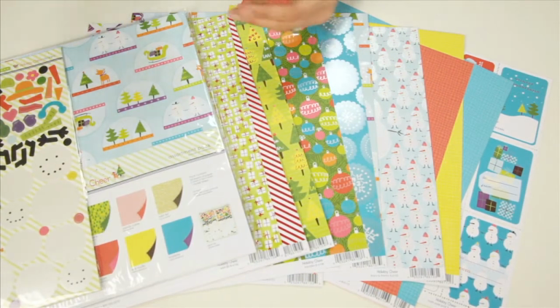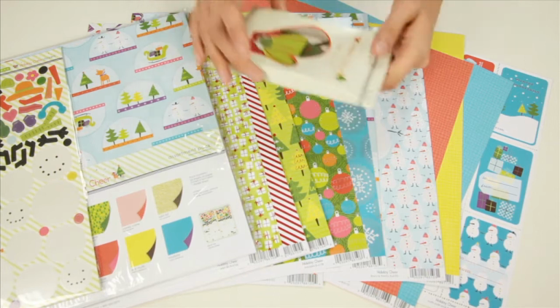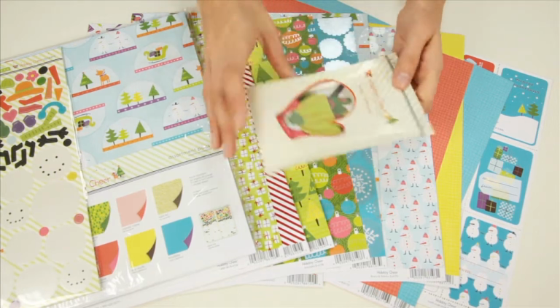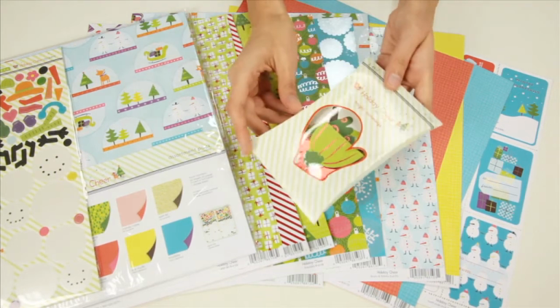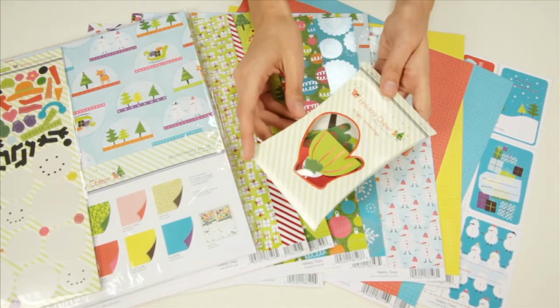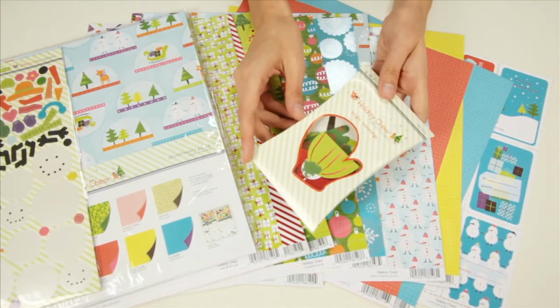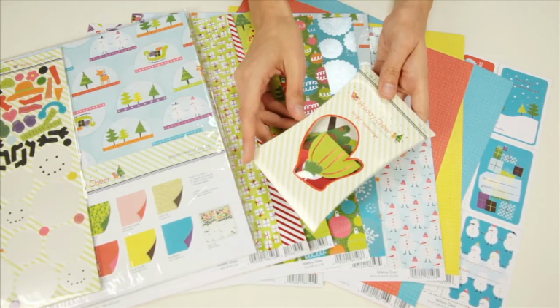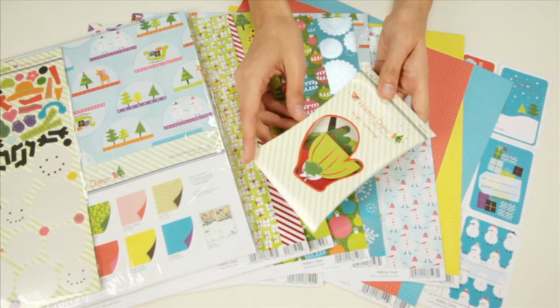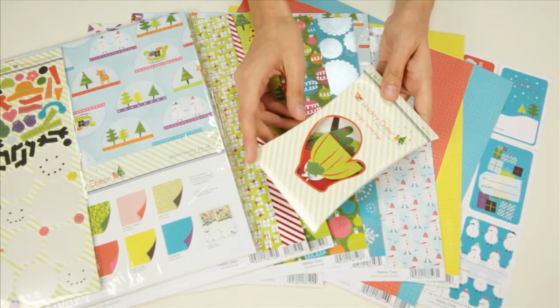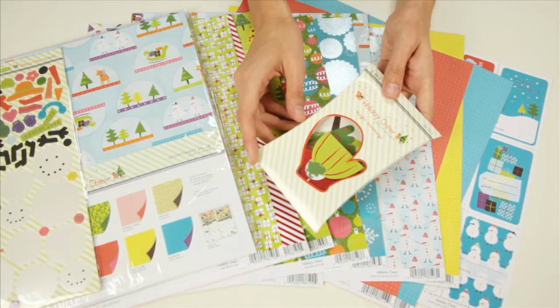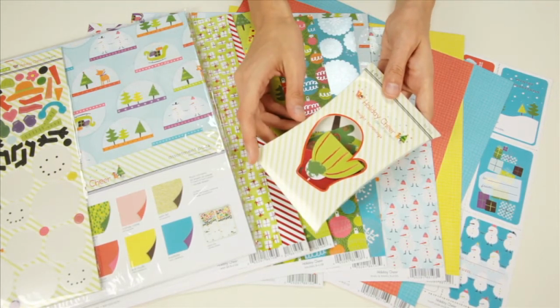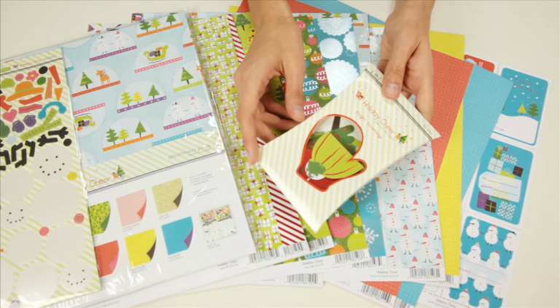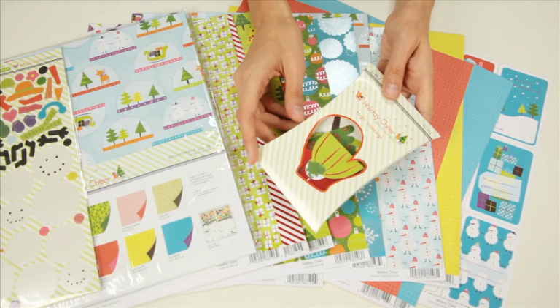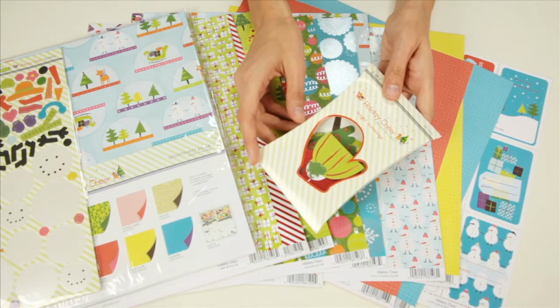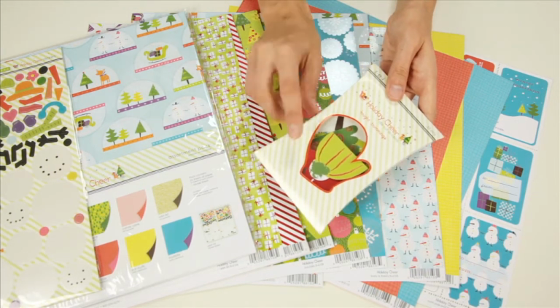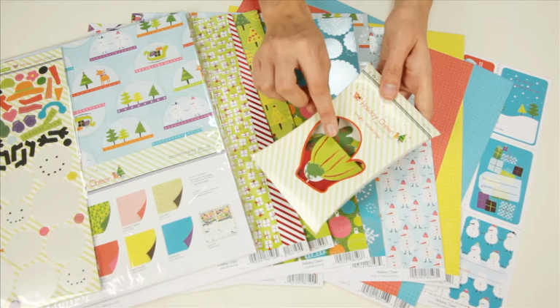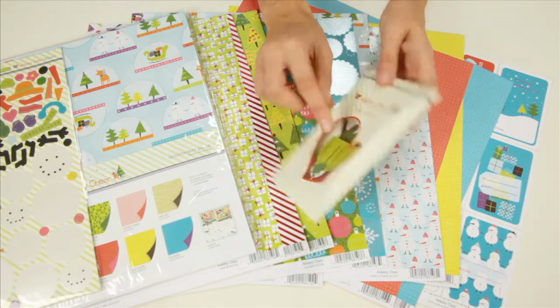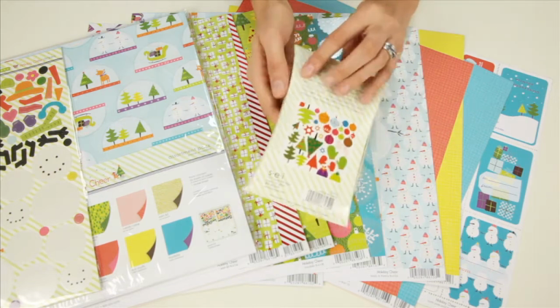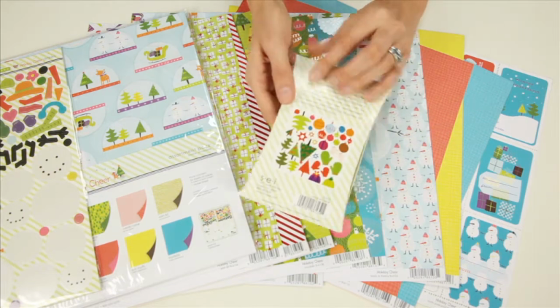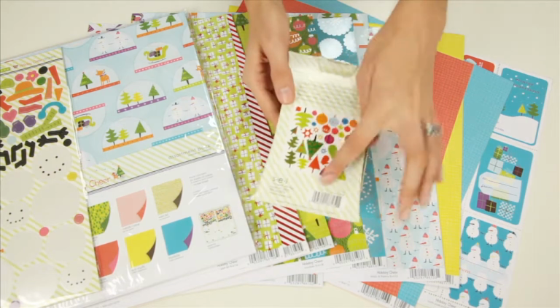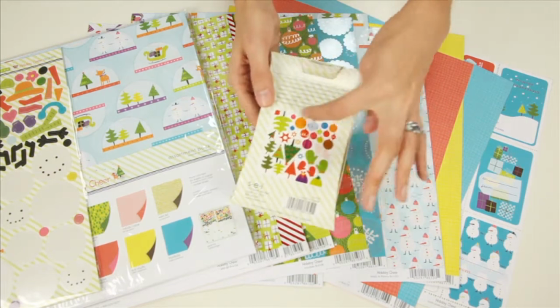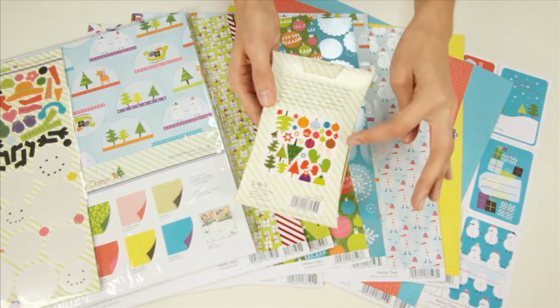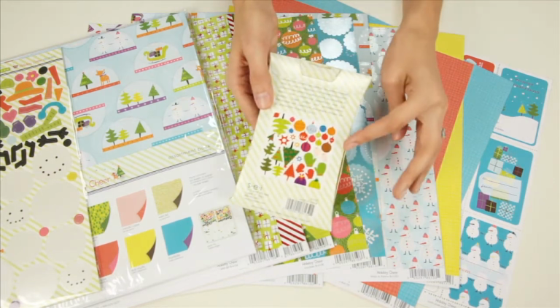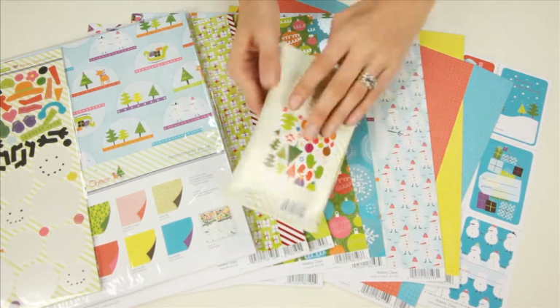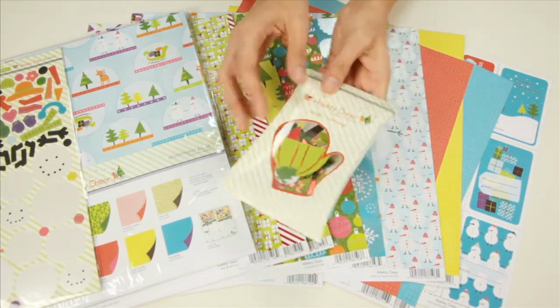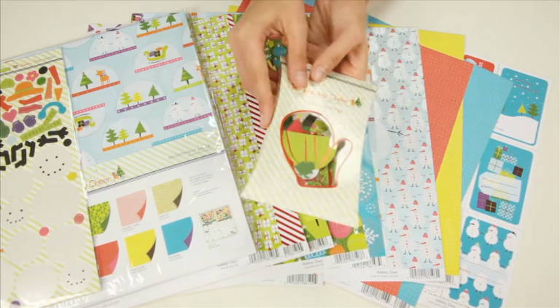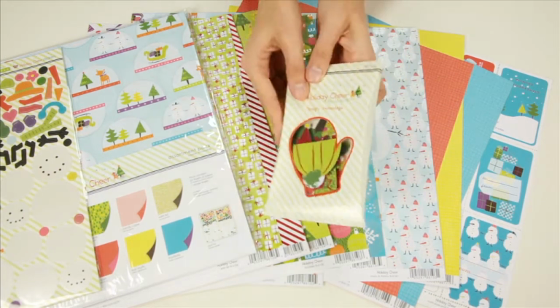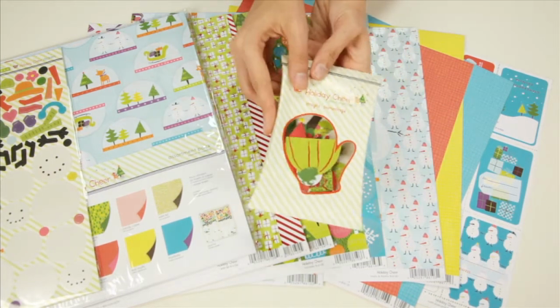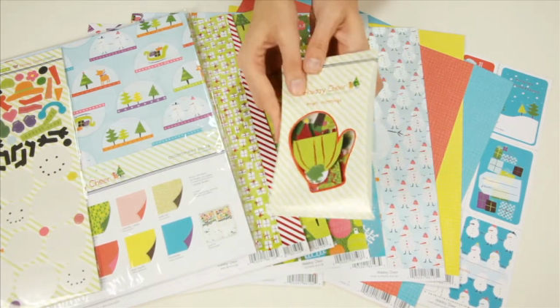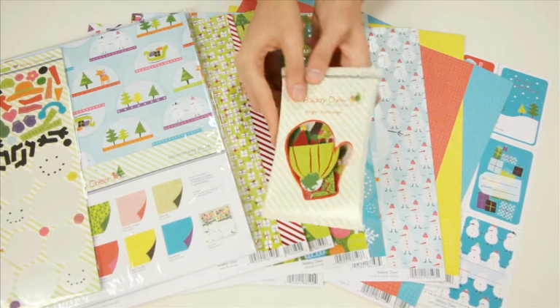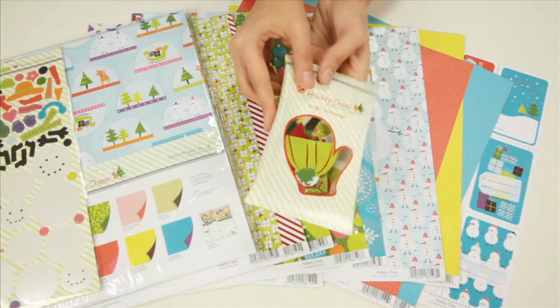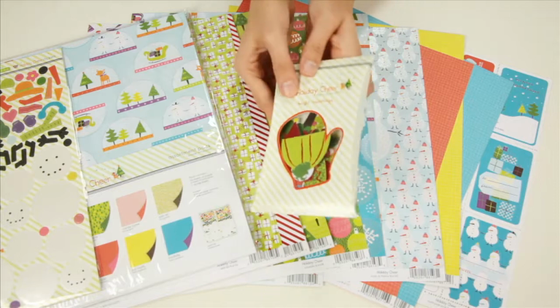These are the coordinating holiday cheer bright trimmings, and what these are are die cut accents. These are the shapes that you get and they do have some italic foiling.